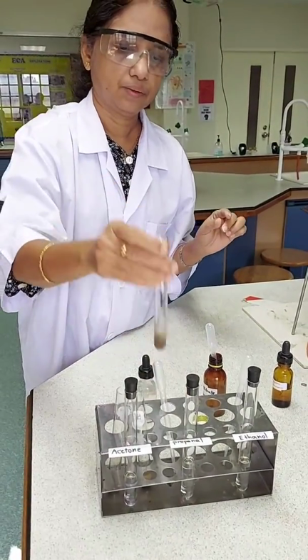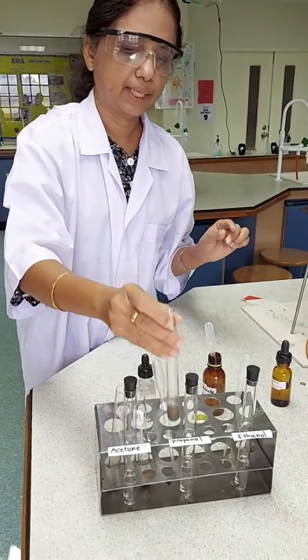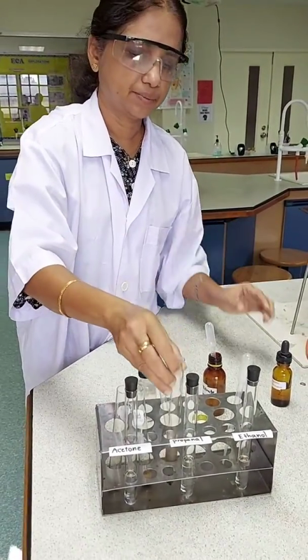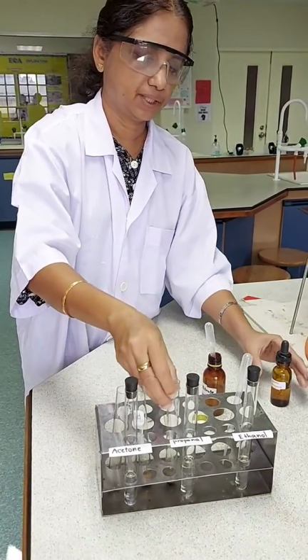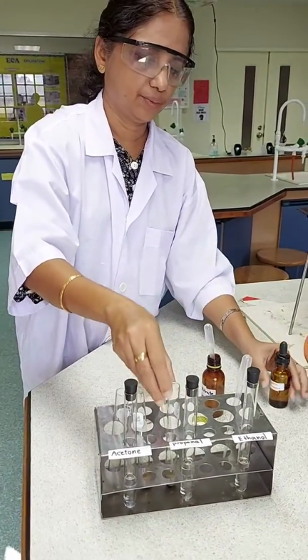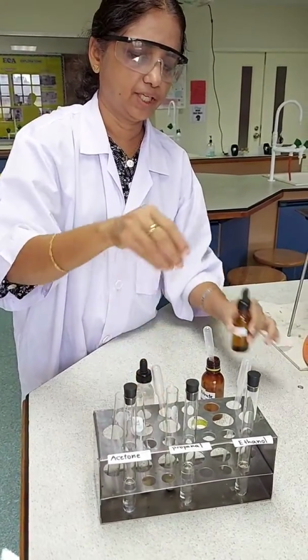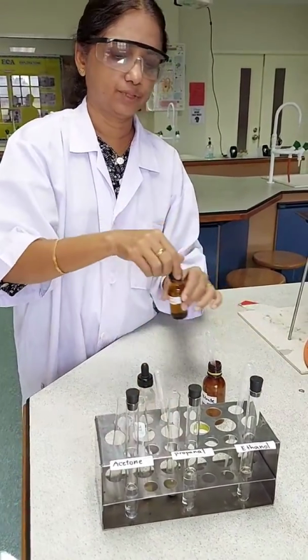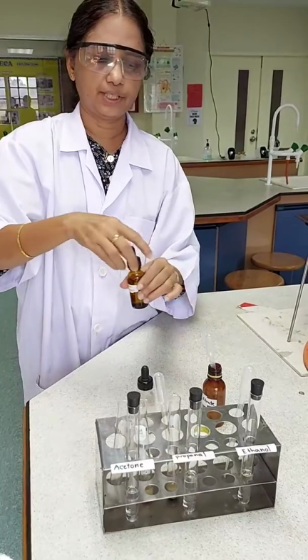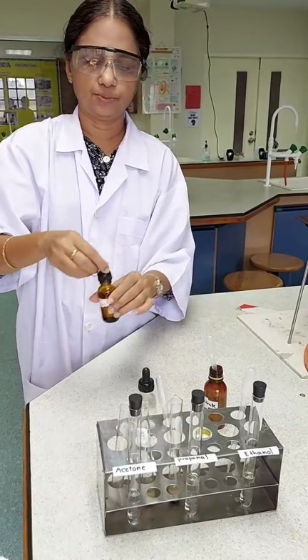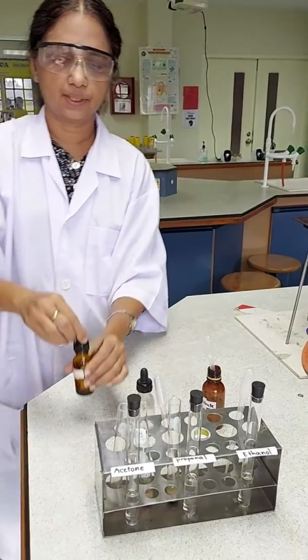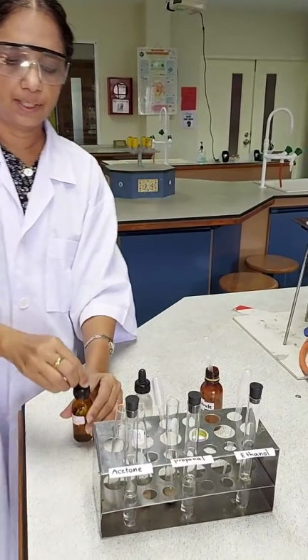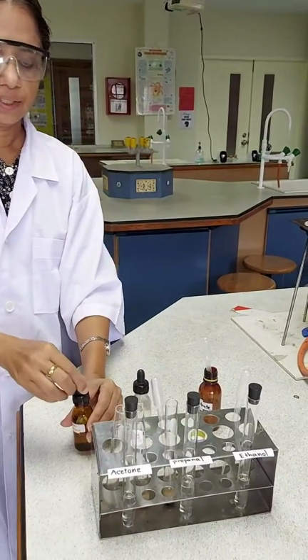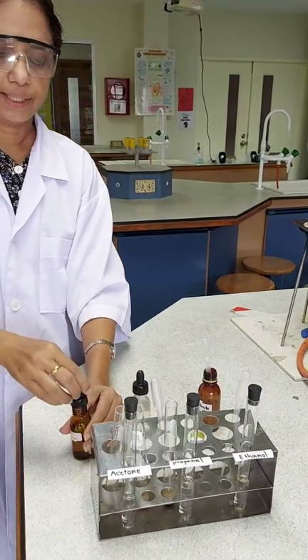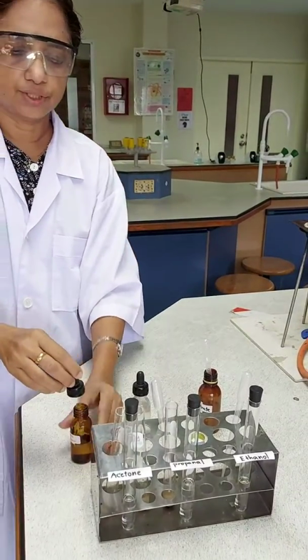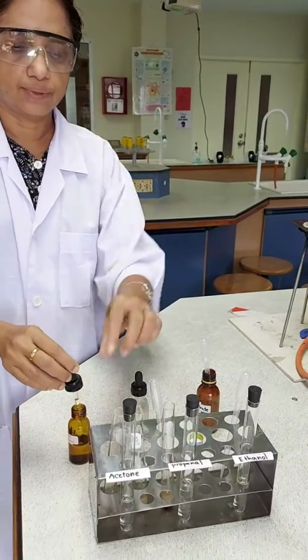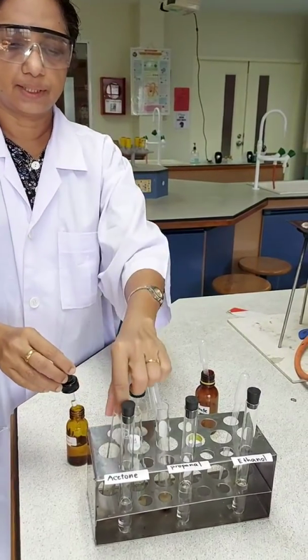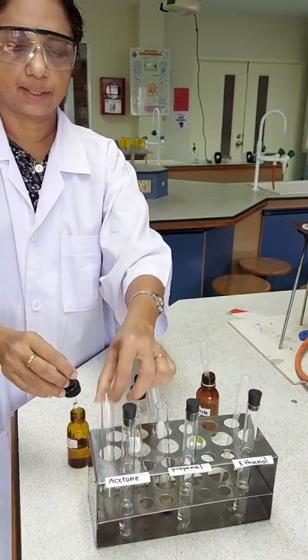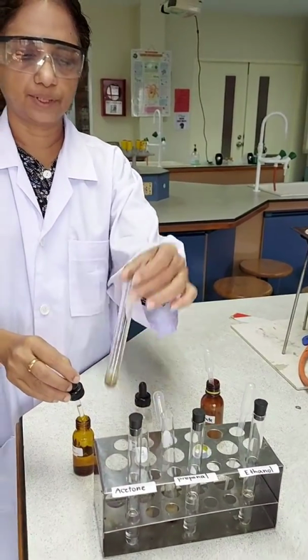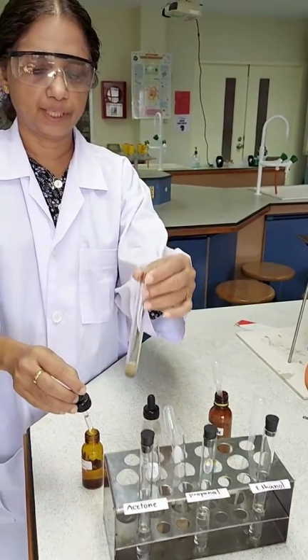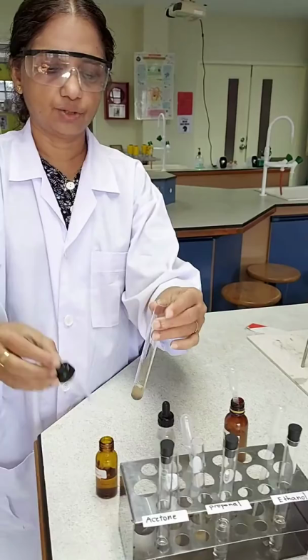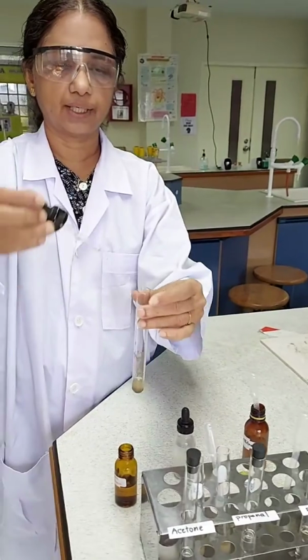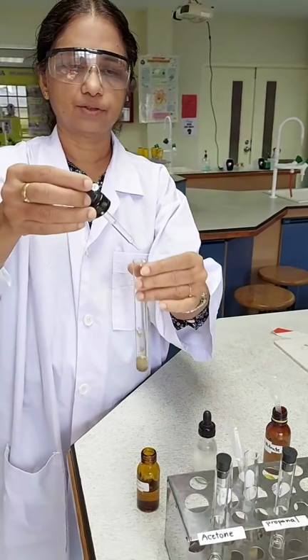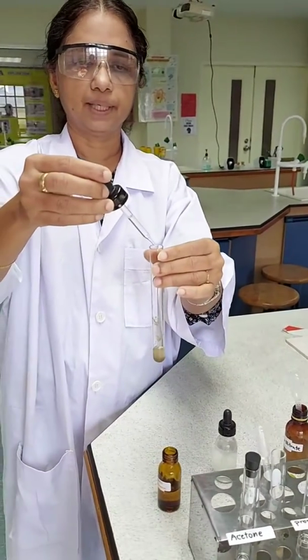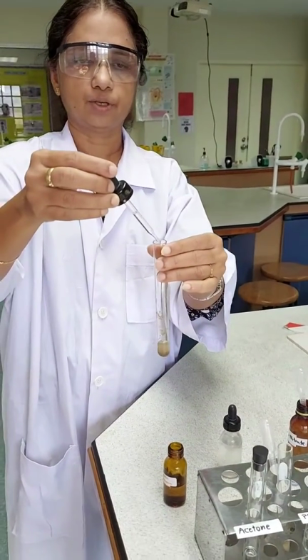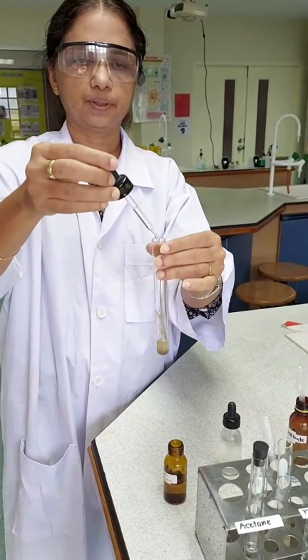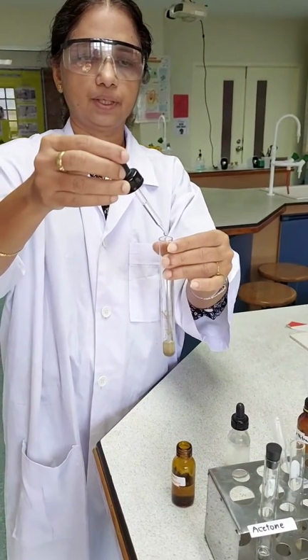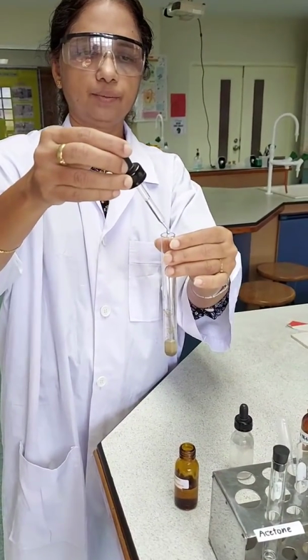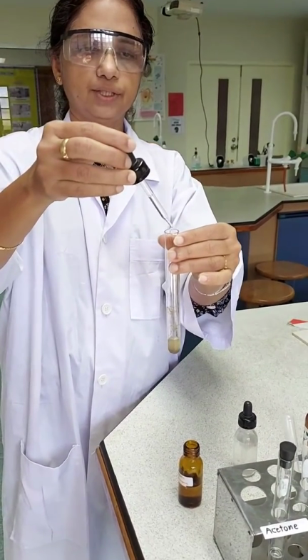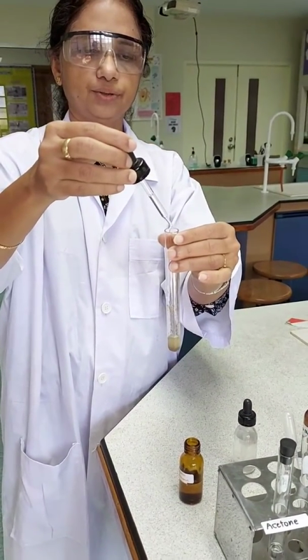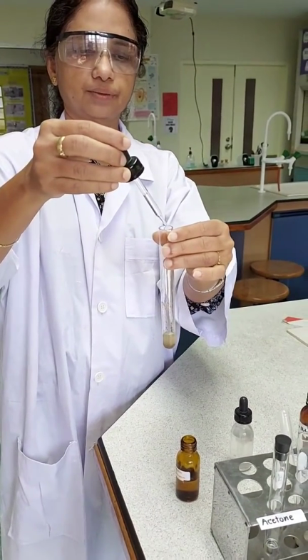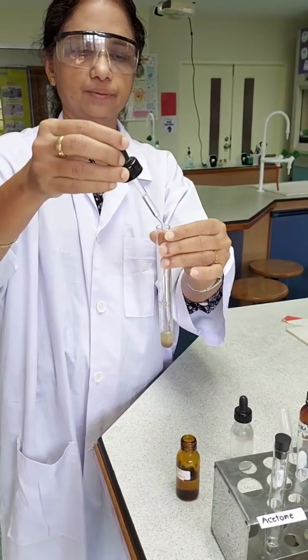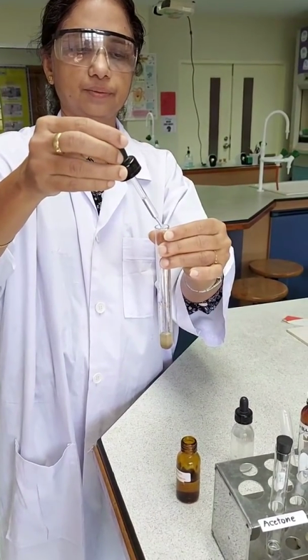A dark precipitate is forming in each of the test tubes. I need to dissolve these precipitates using drop by drop ammonia solution.